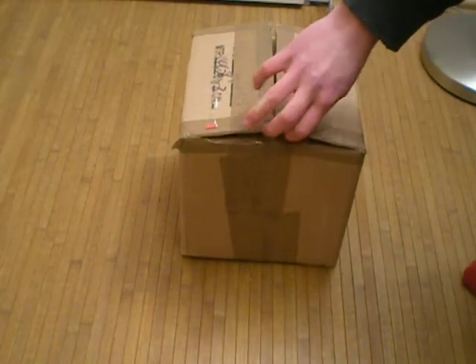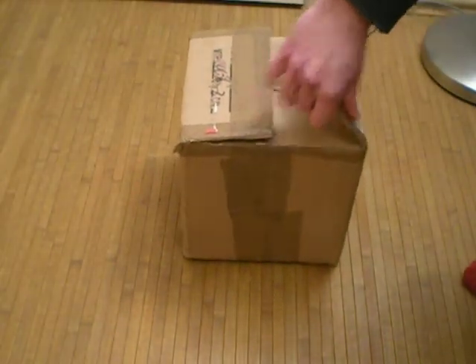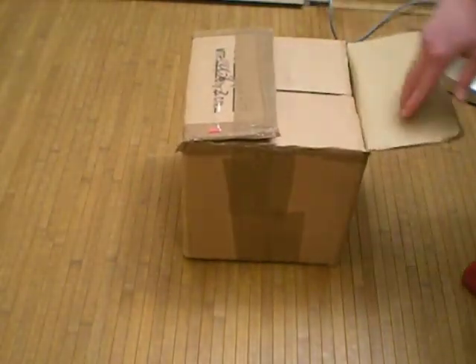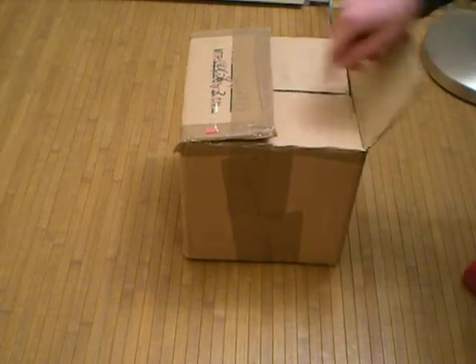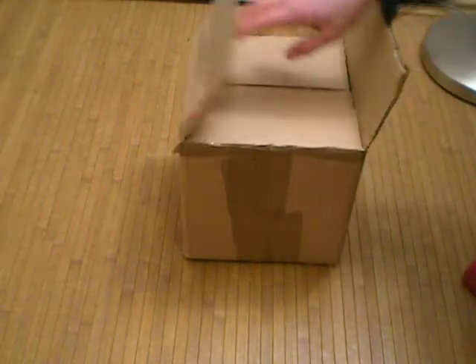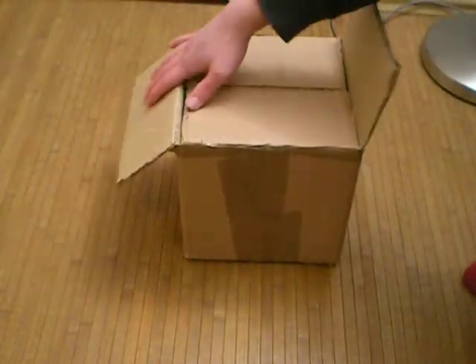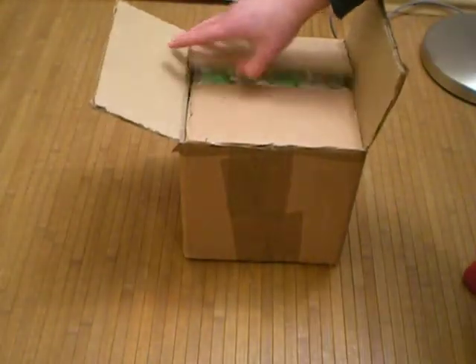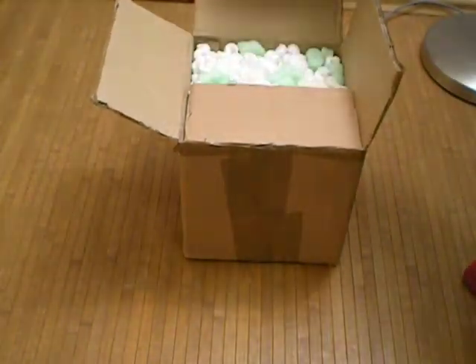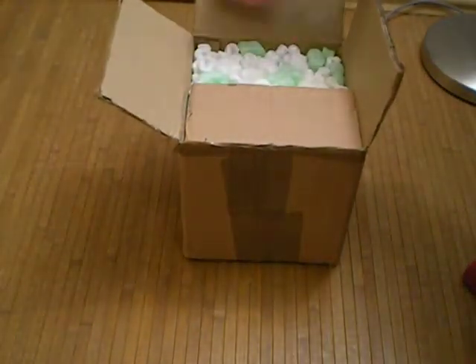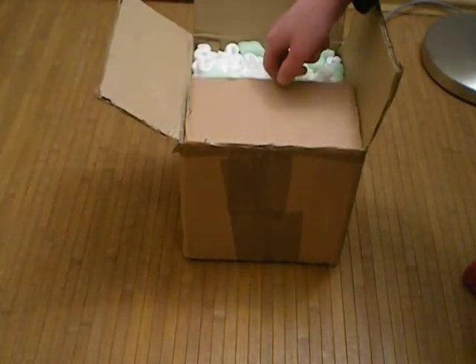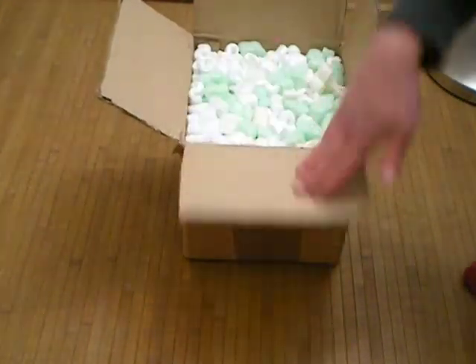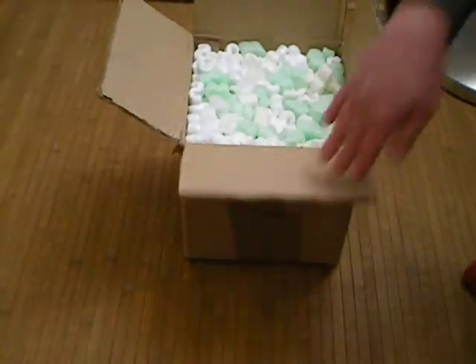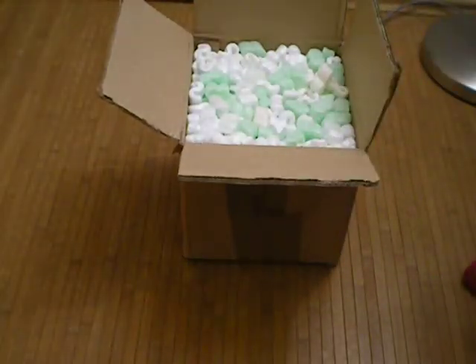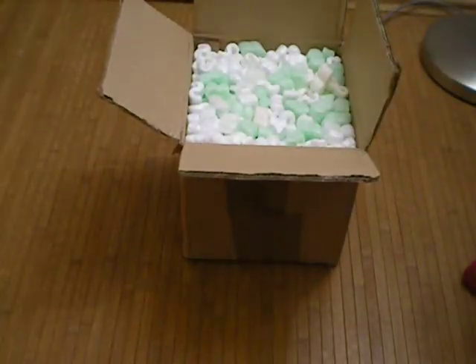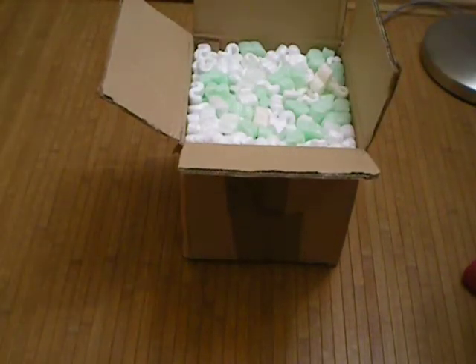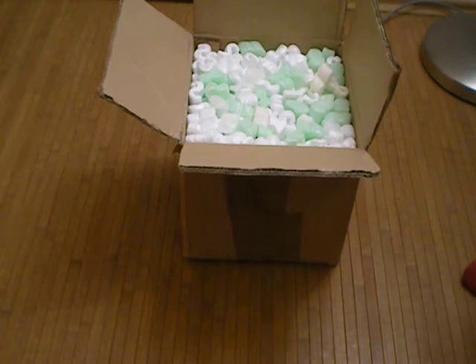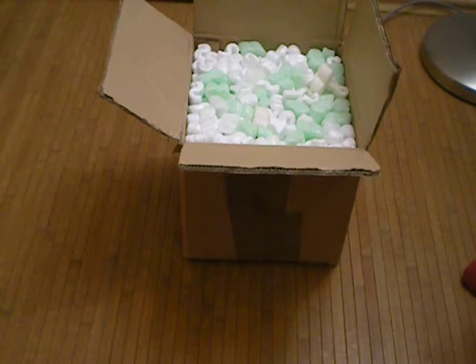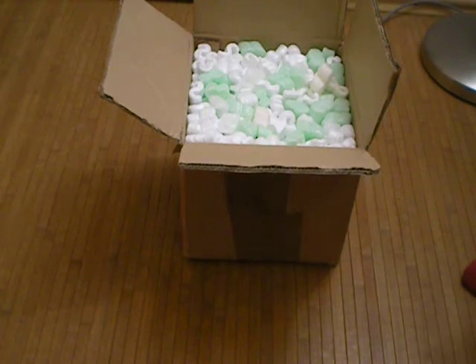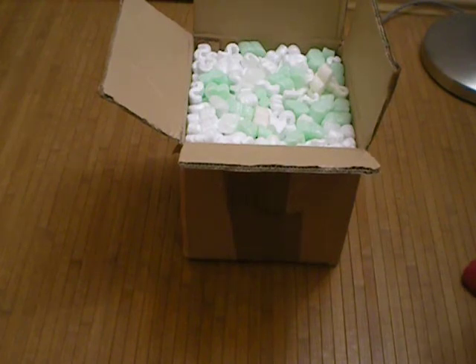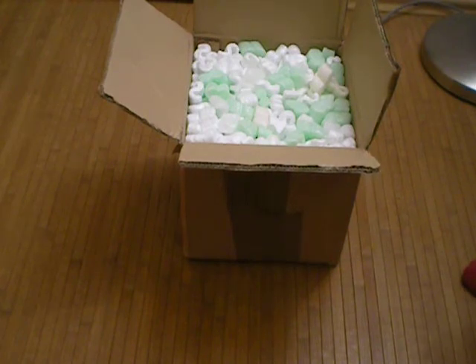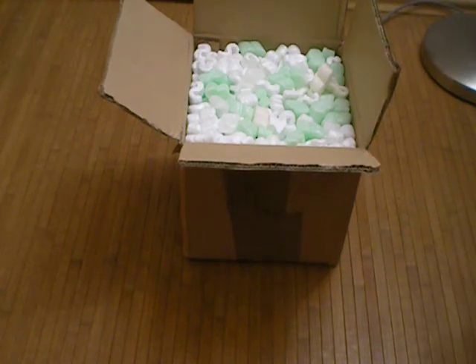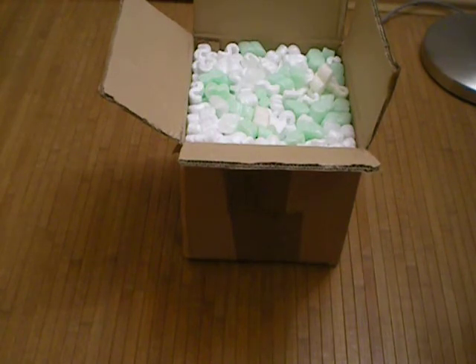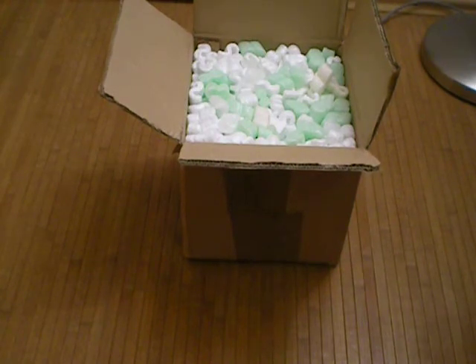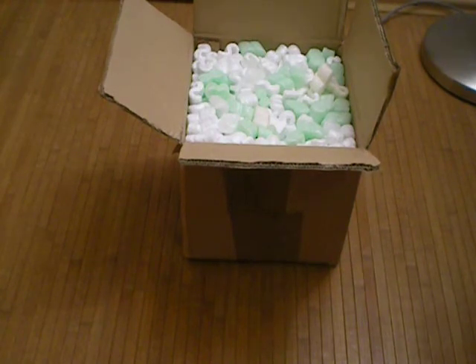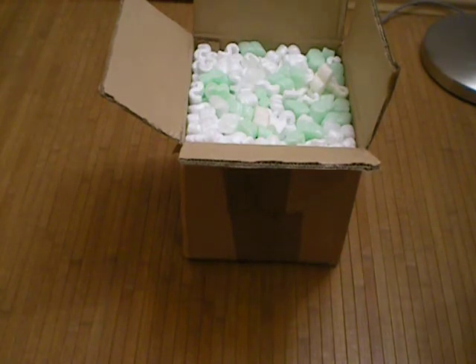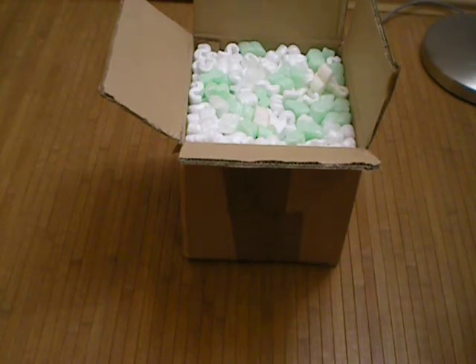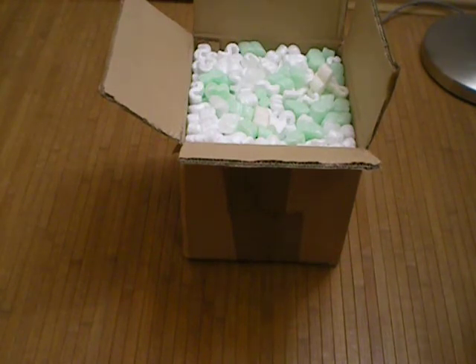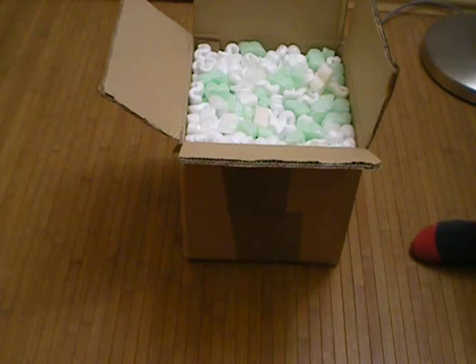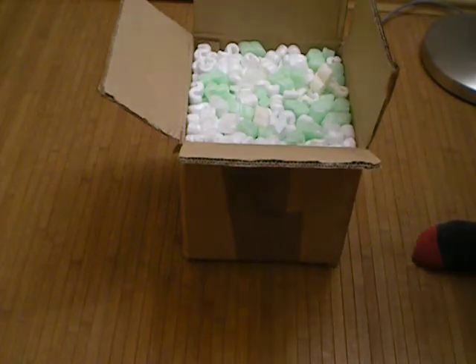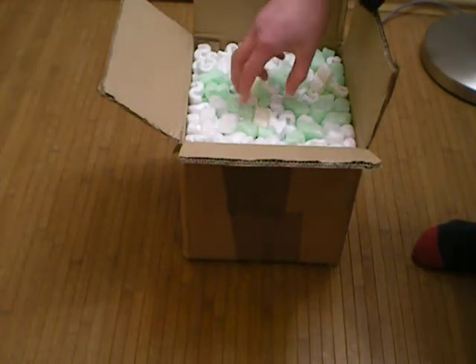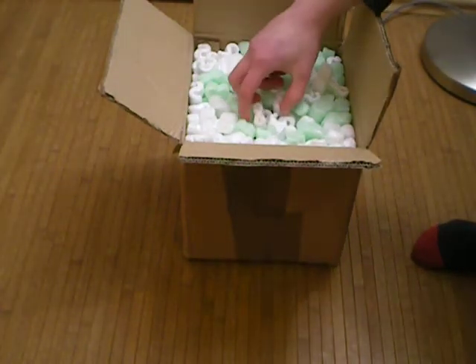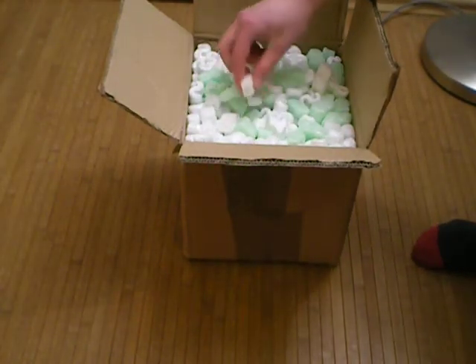Okay, that went well. That's going to be easier than I thought. Boom — packaging material, also known as peanuts.